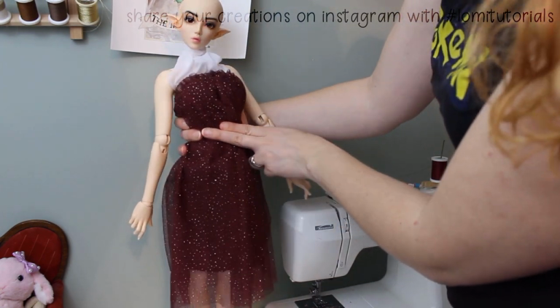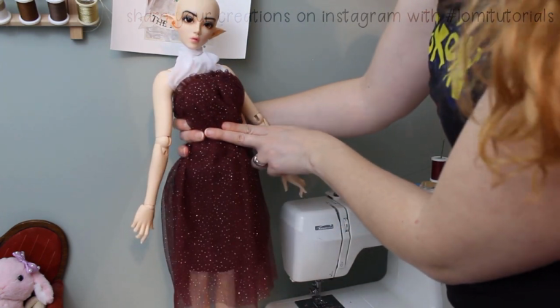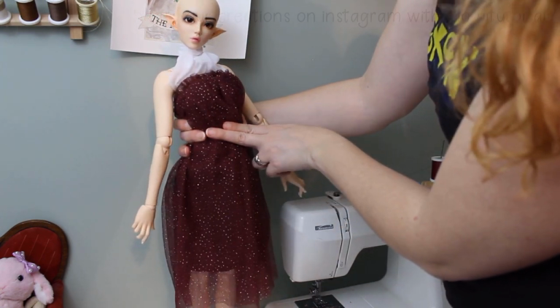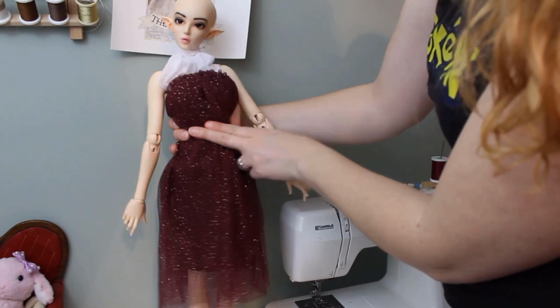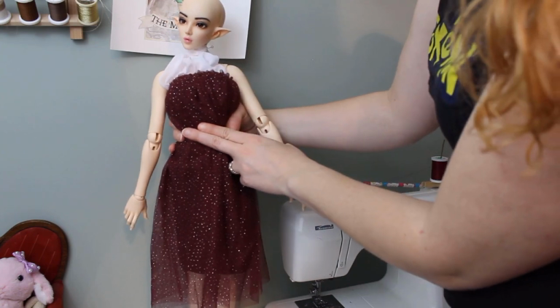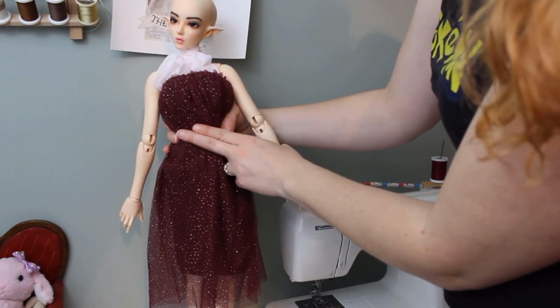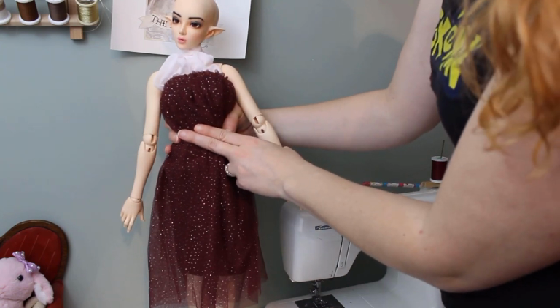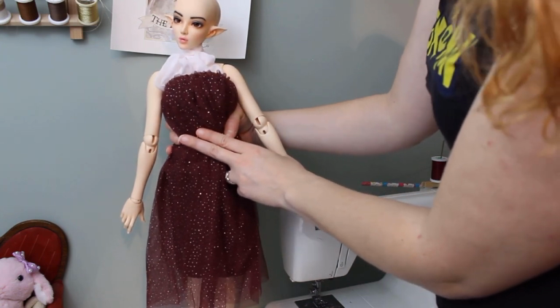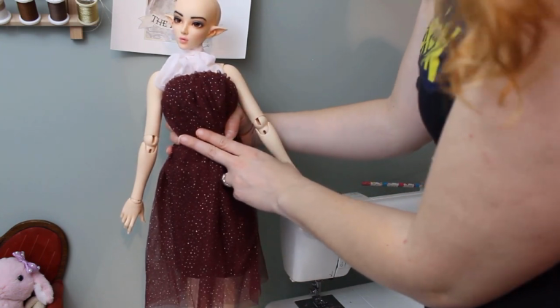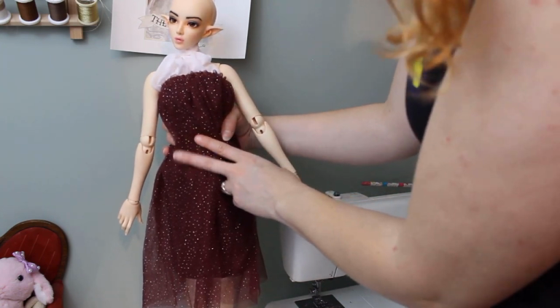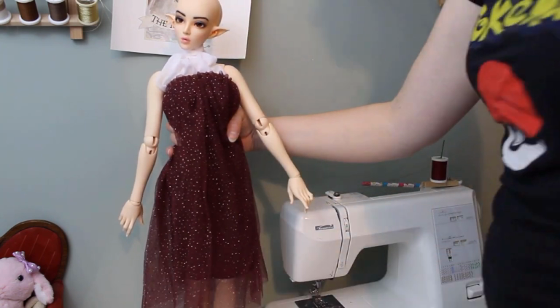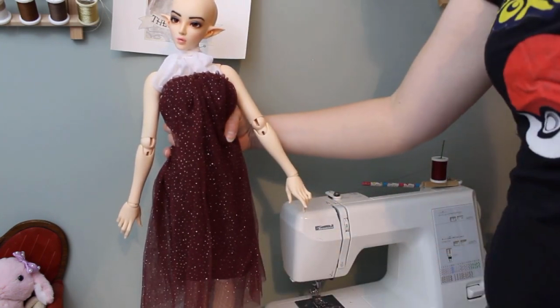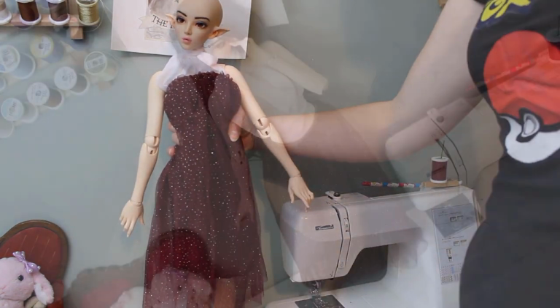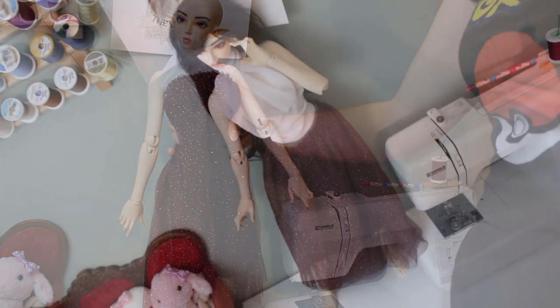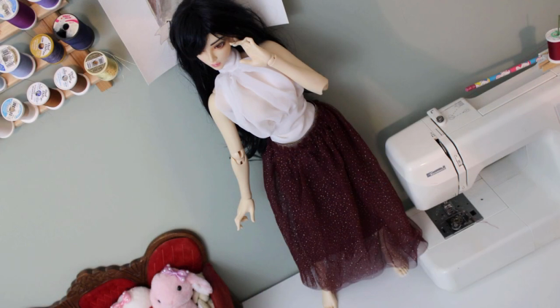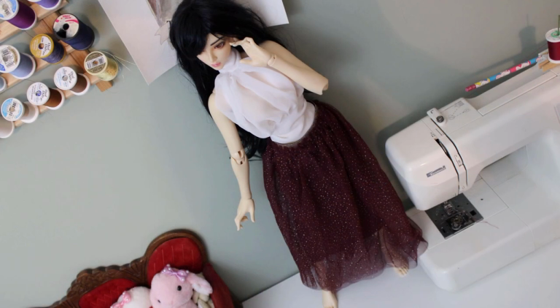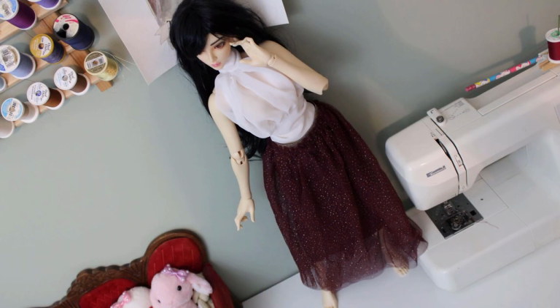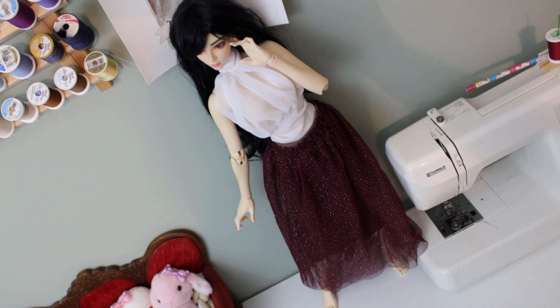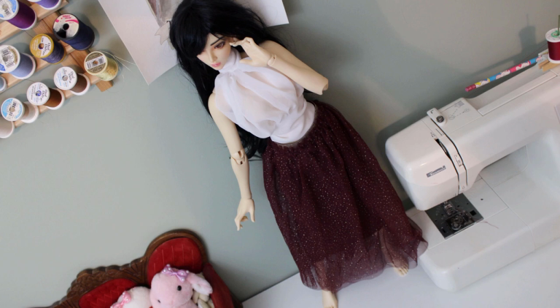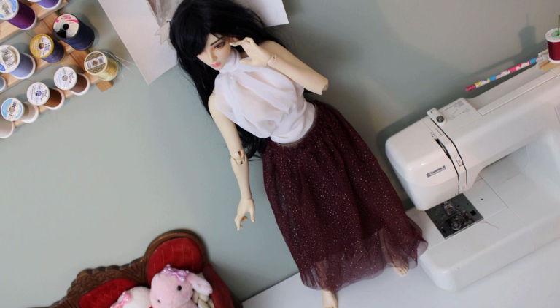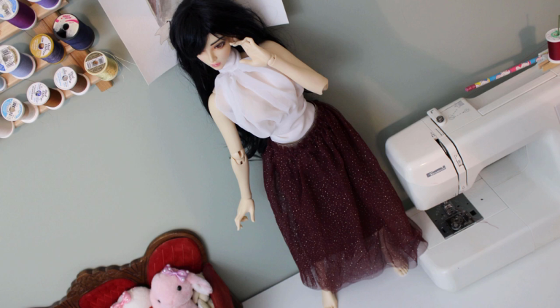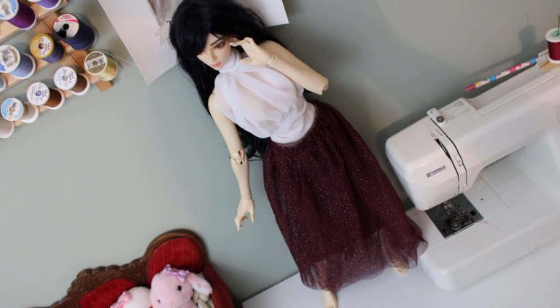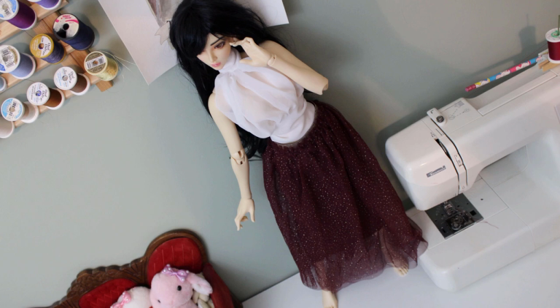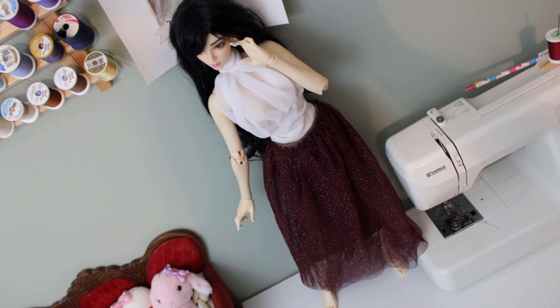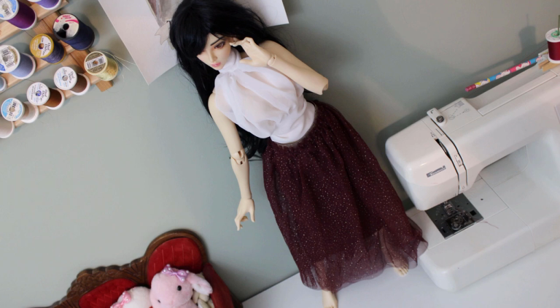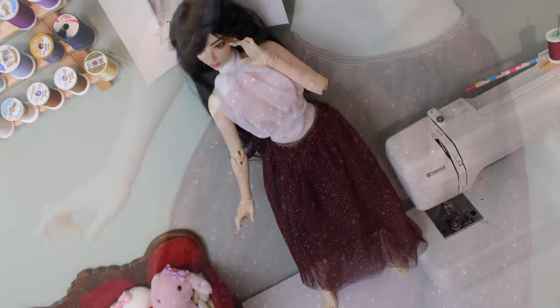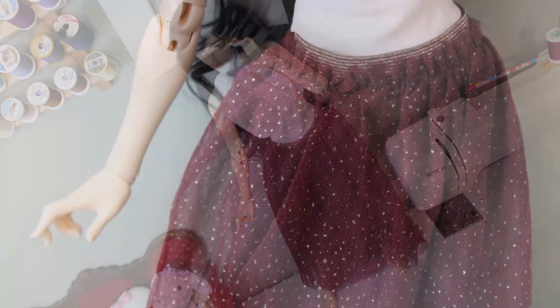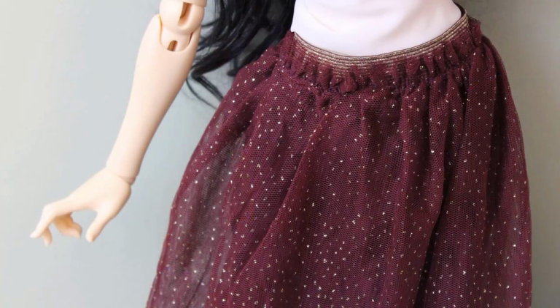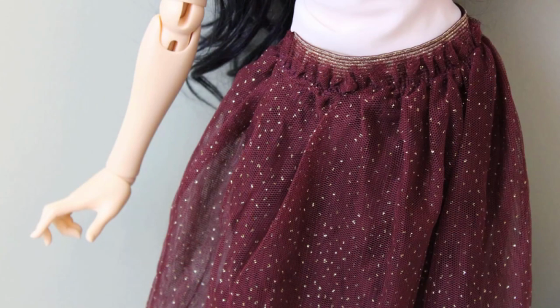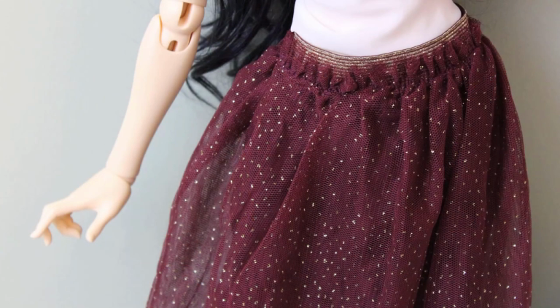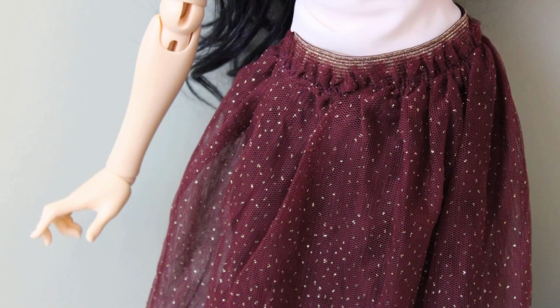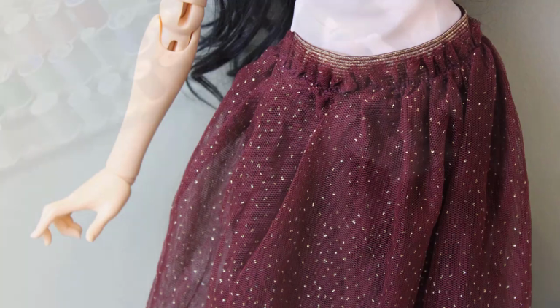This works for bigger dolls too. Best of all, the project takes maybe 5 minutes. See? You can do it, you just need the right materials. That's all for today though.